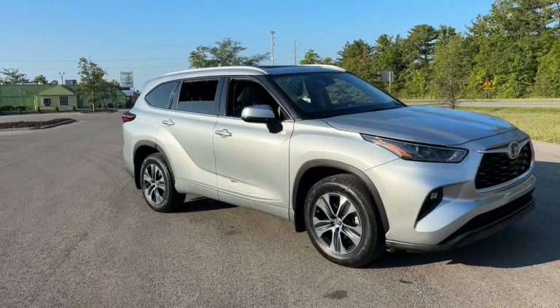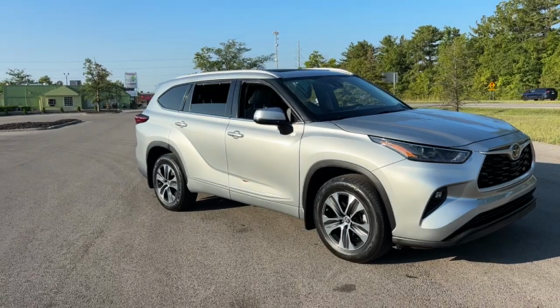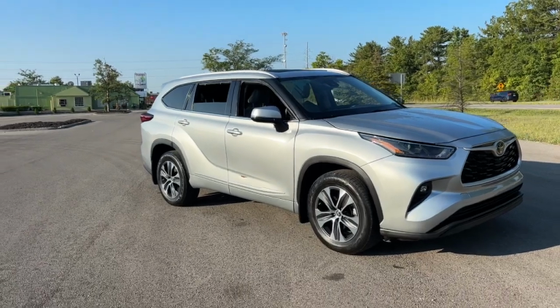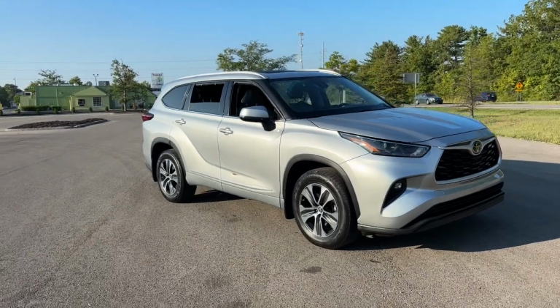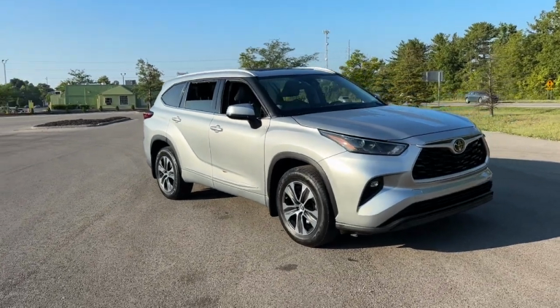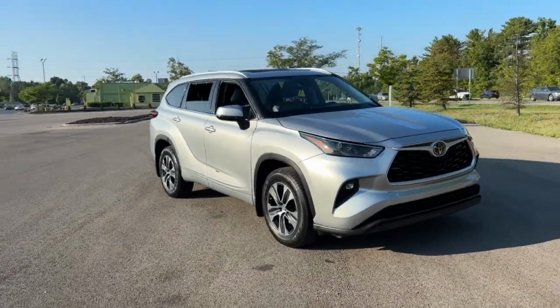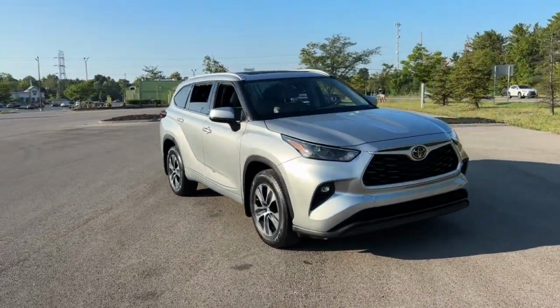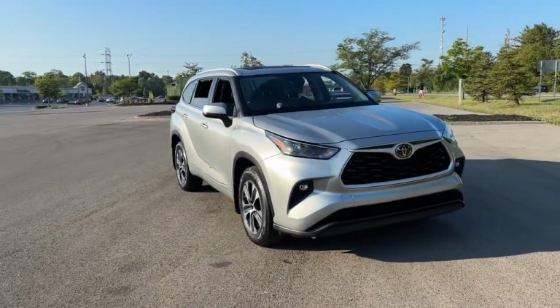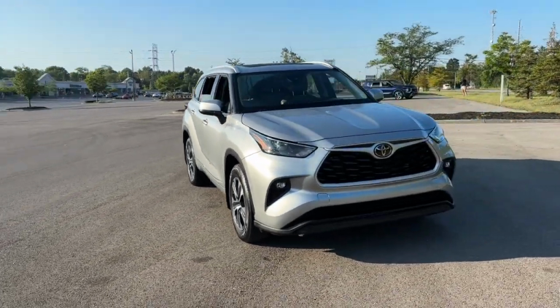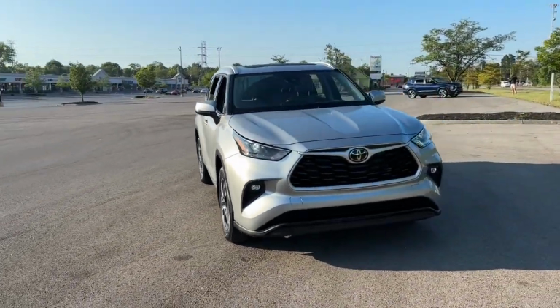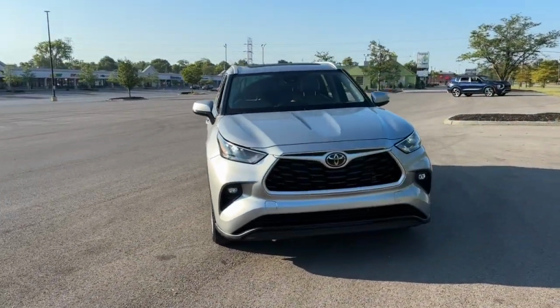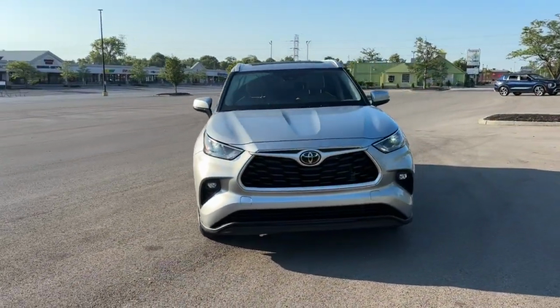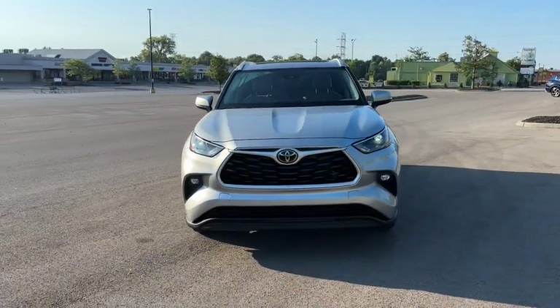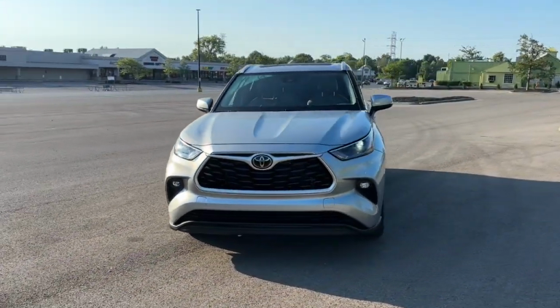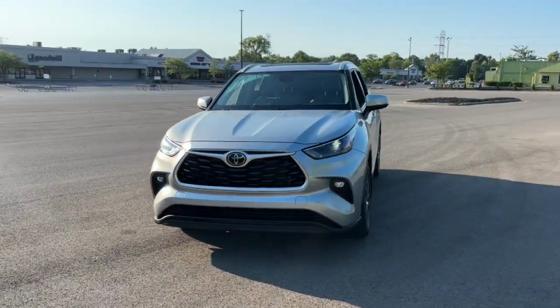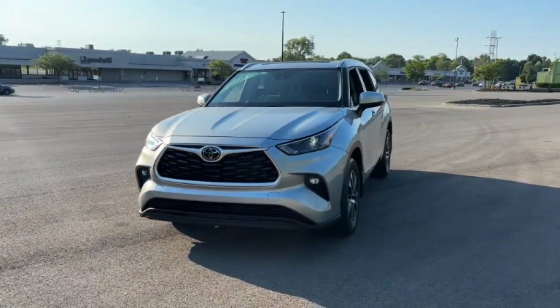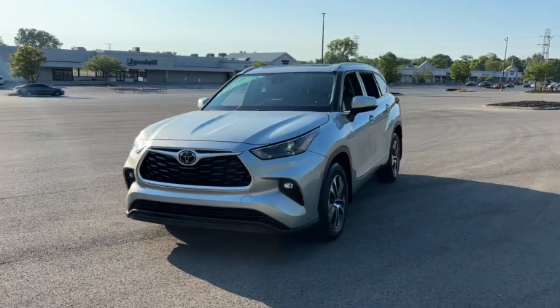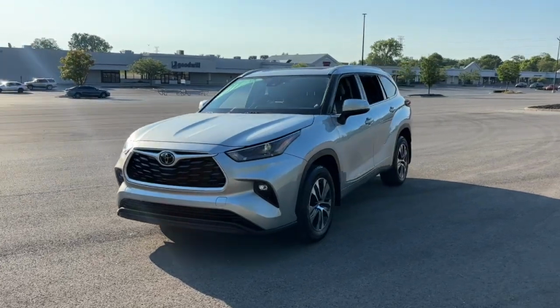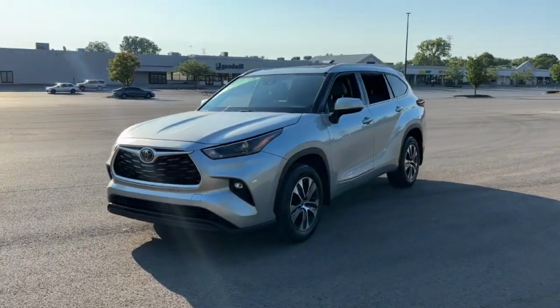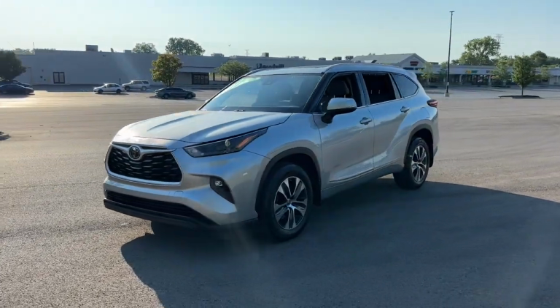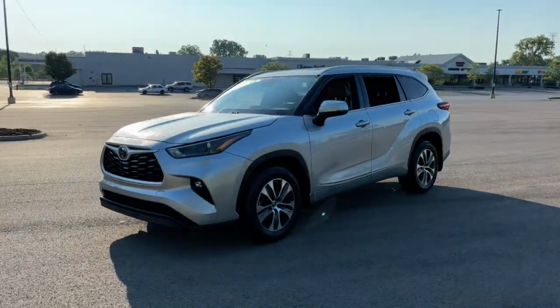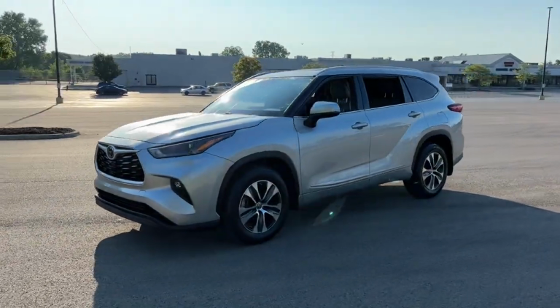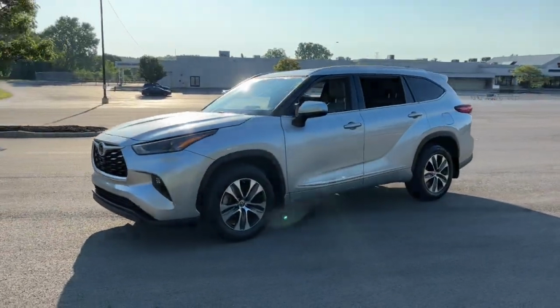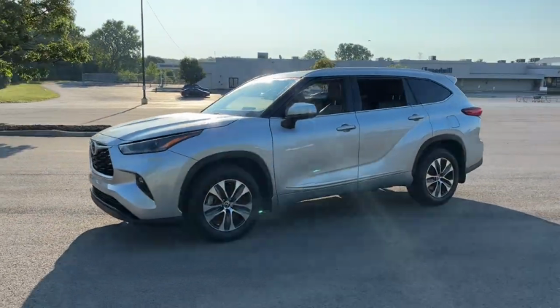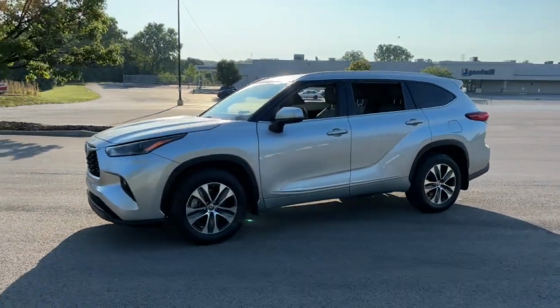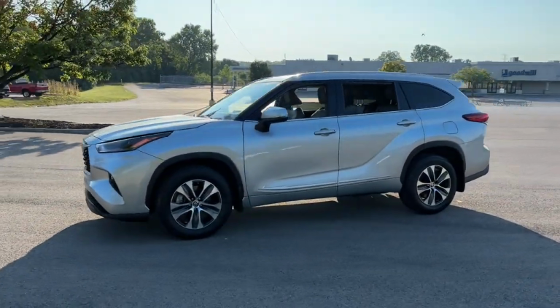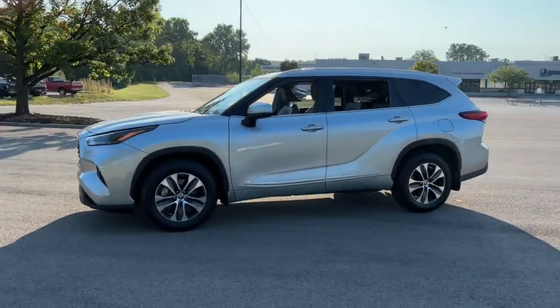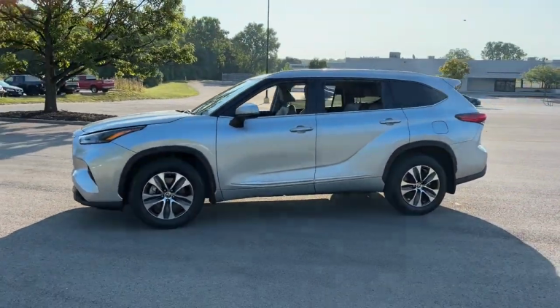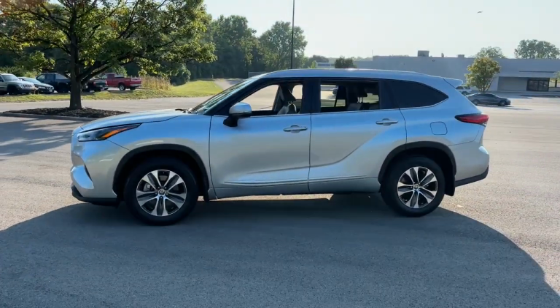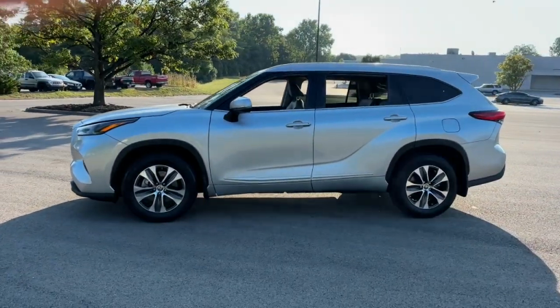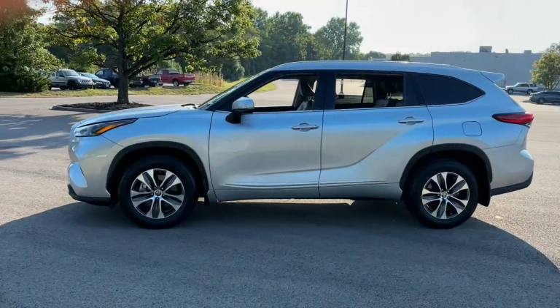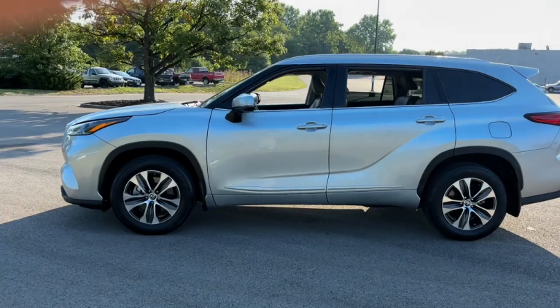Looking for your dream car? It could be the 2022 Toyota Highlander. With less than 35,000 miles on the odometer, this vehicle provides excellent value.